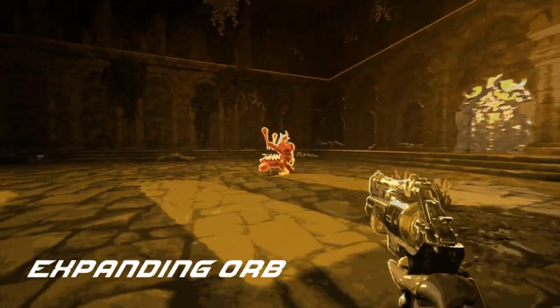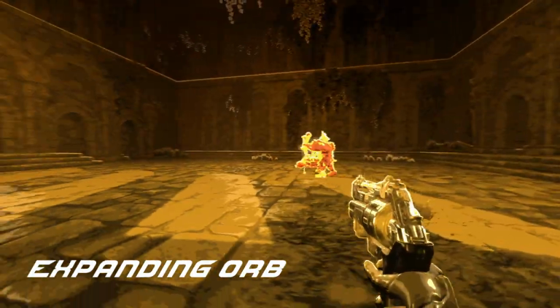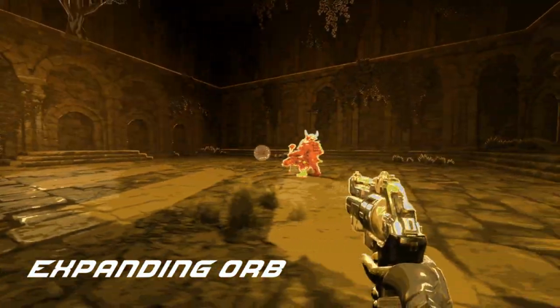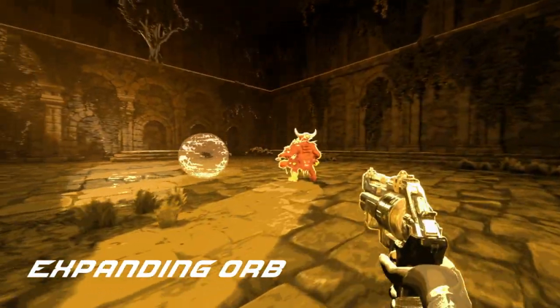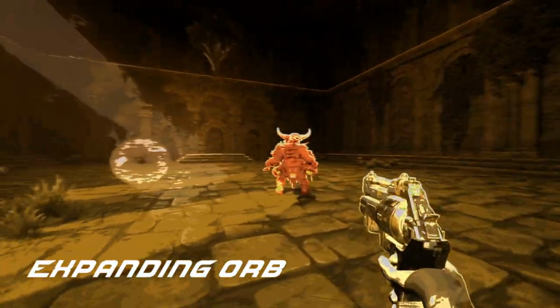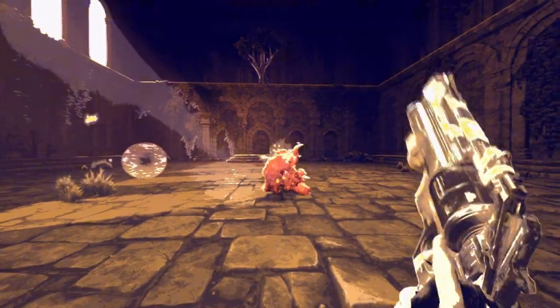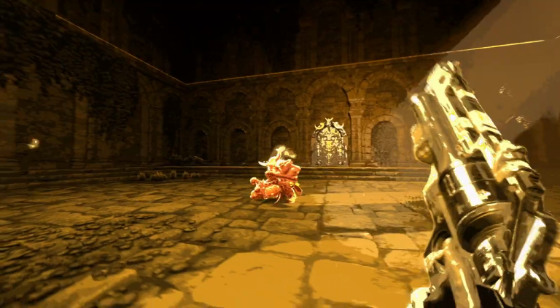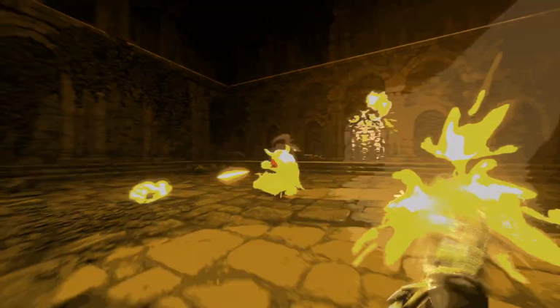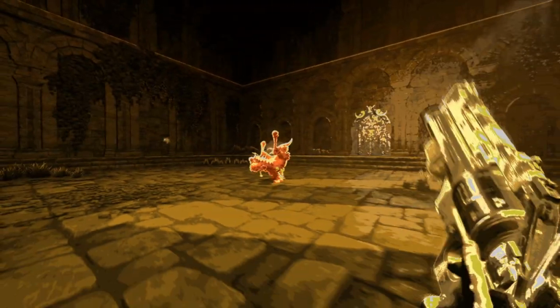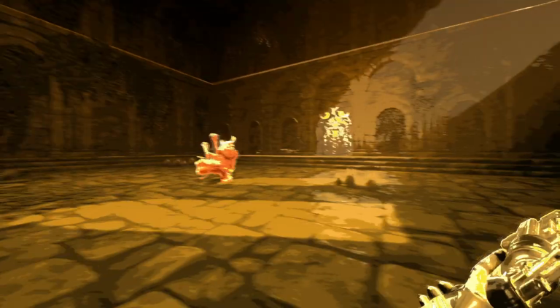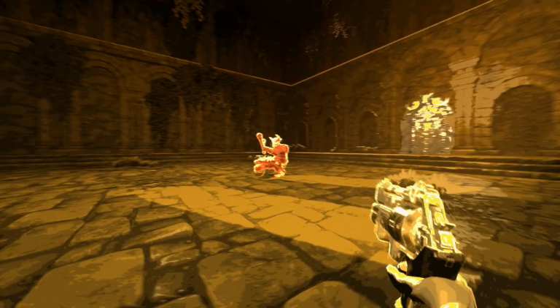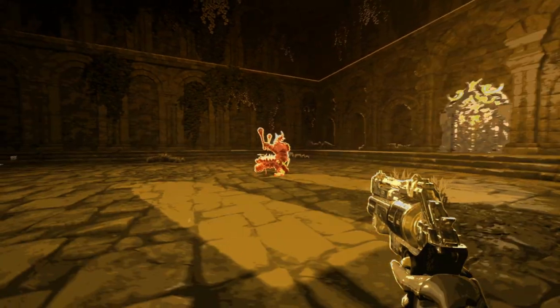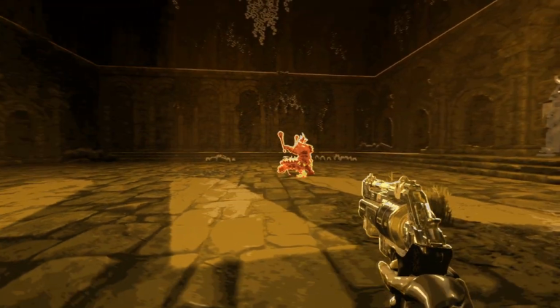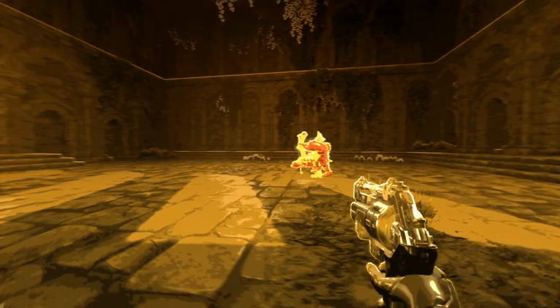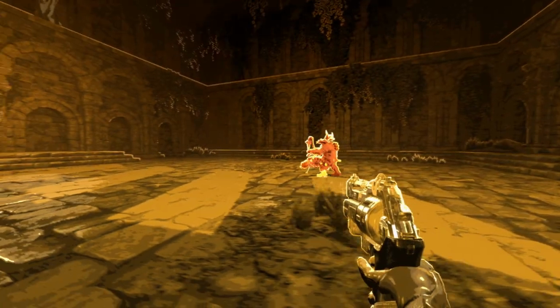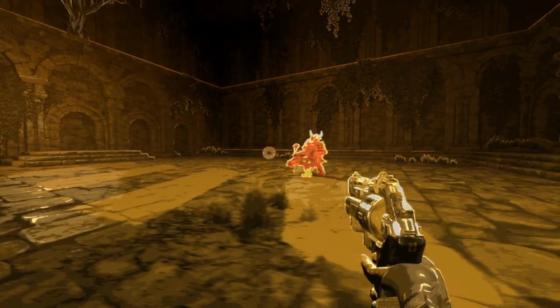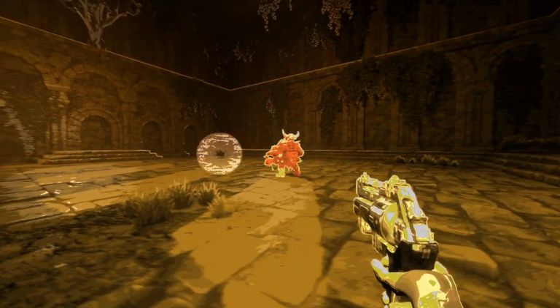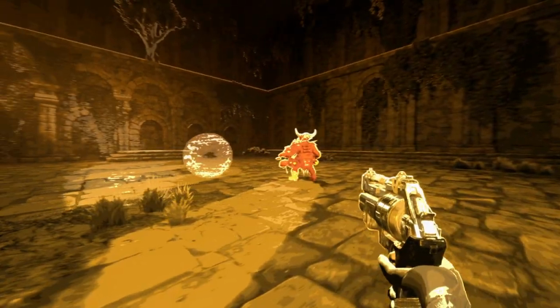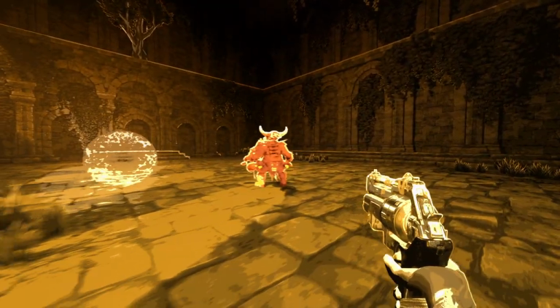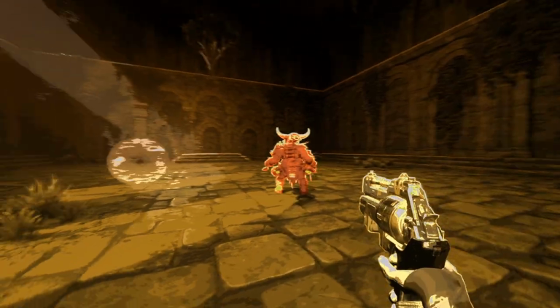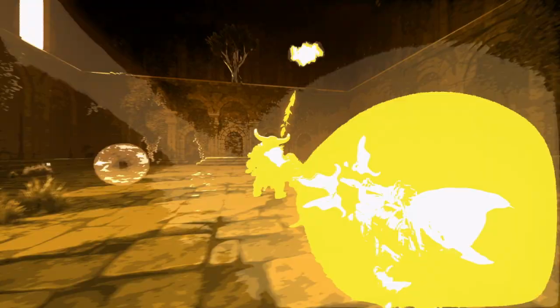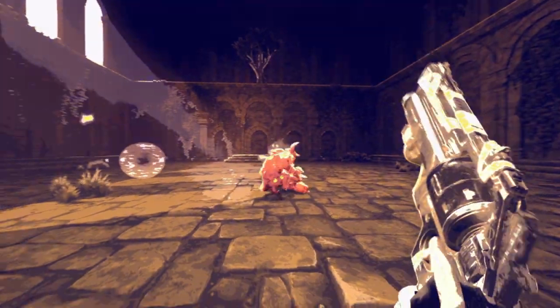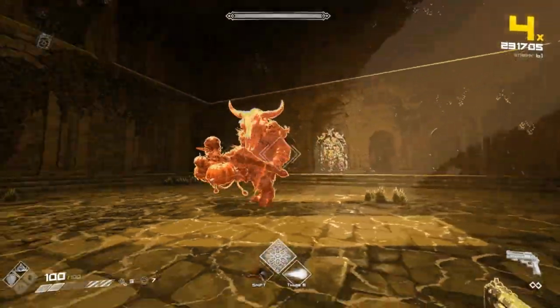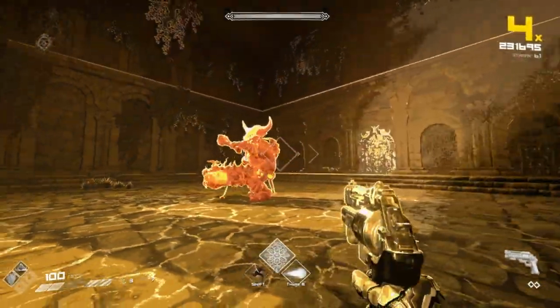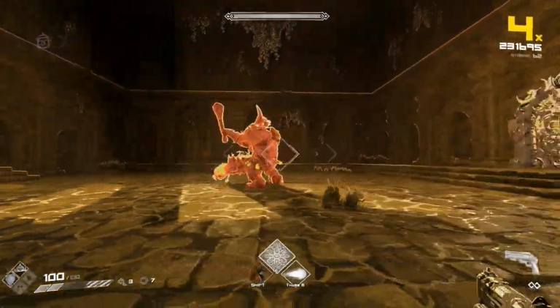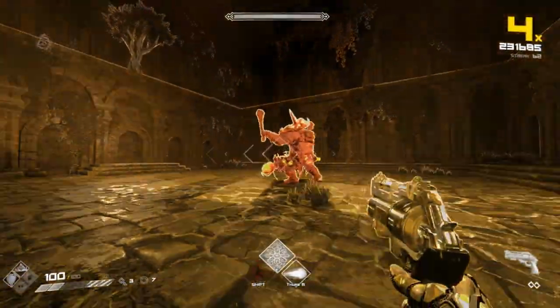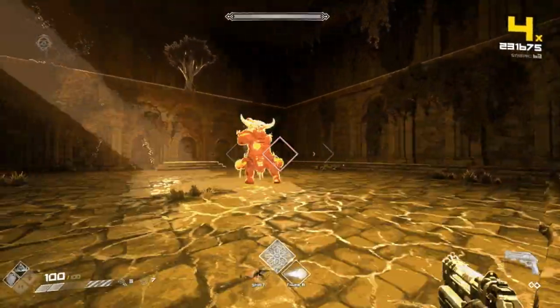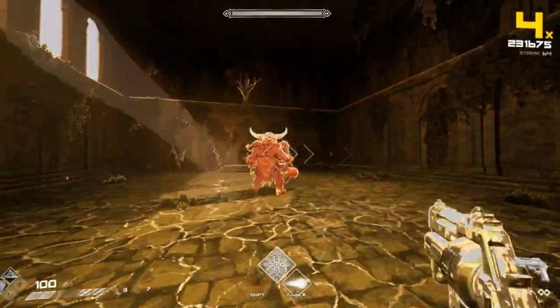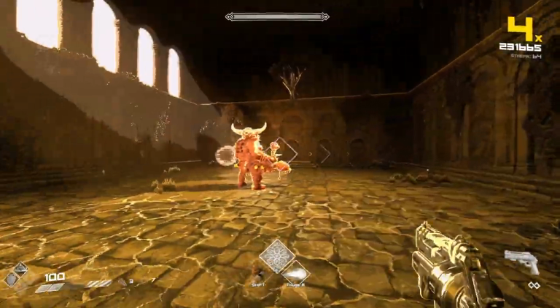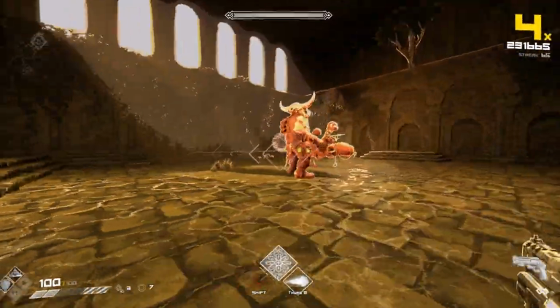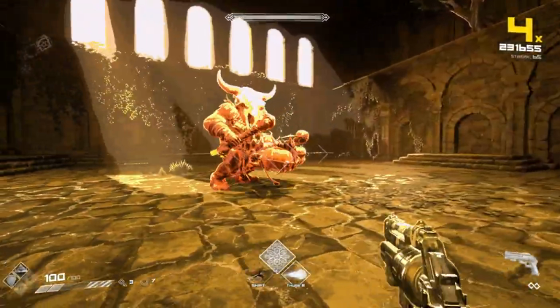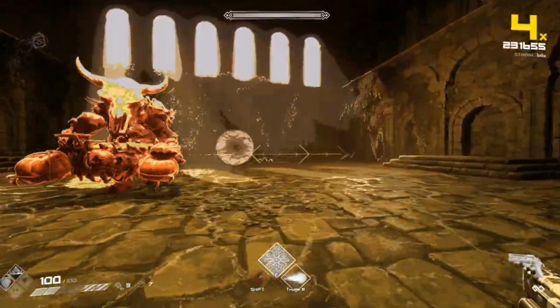Expanding Orb: Vaite raises both of his hands up and claps after a short windup, causing an expanding orb to travel forward. Run behind him when he raises his hands and this move won't do anything to you.